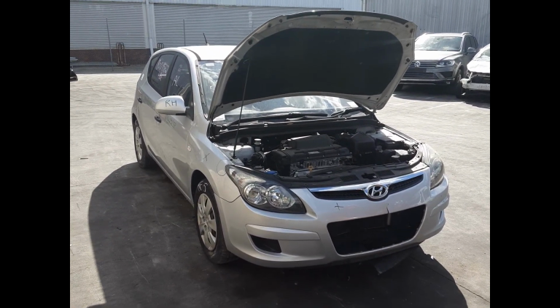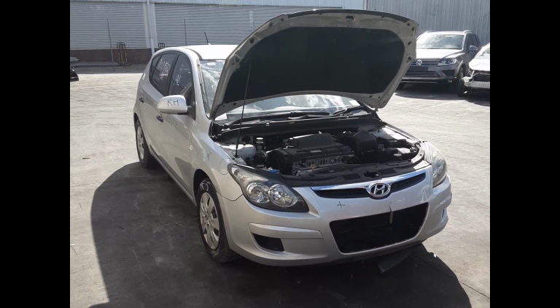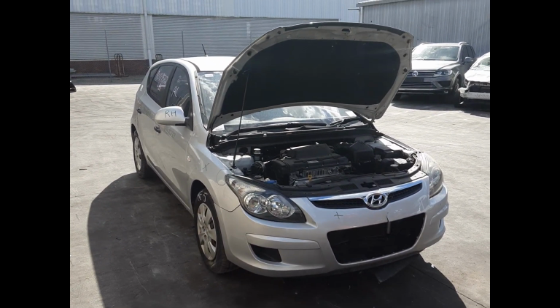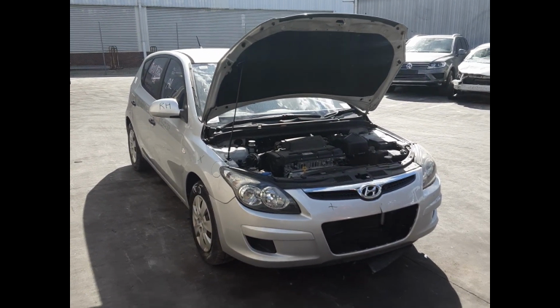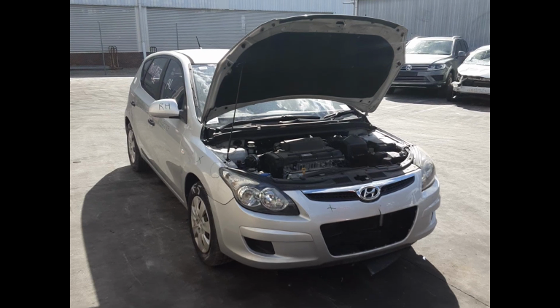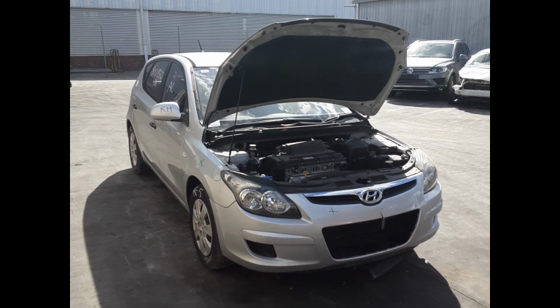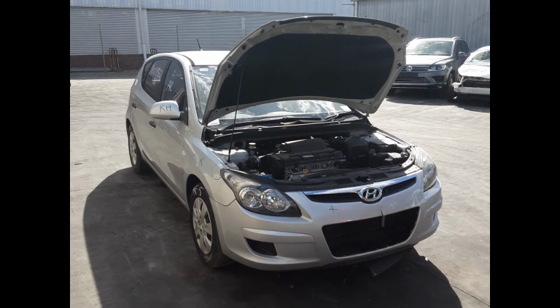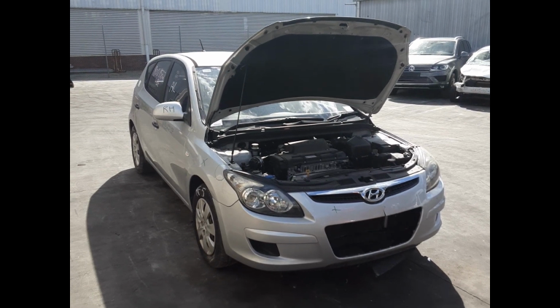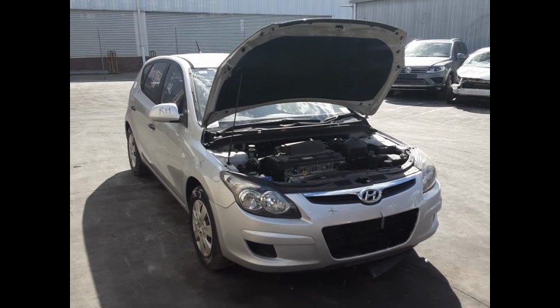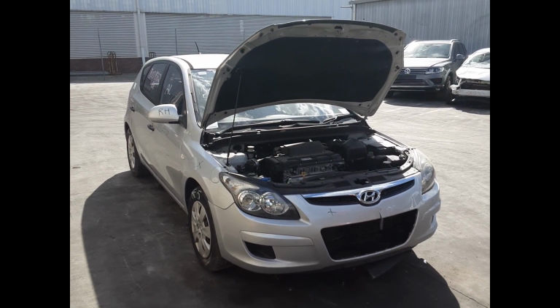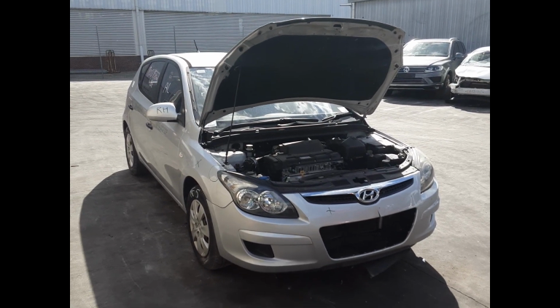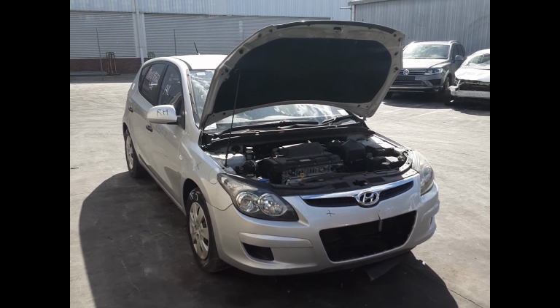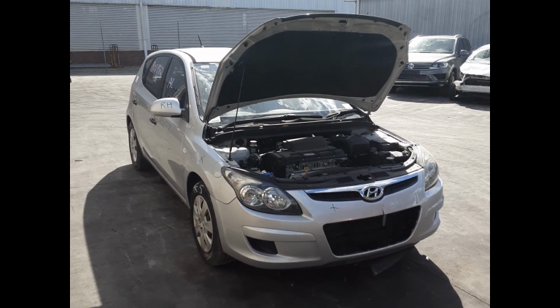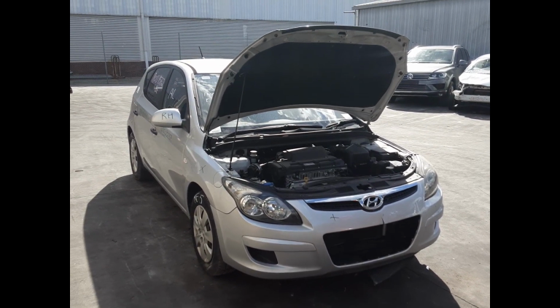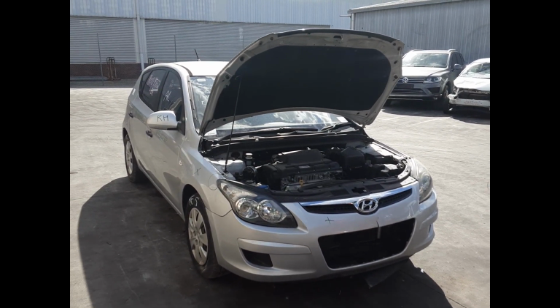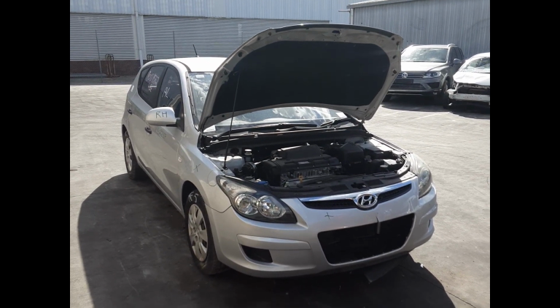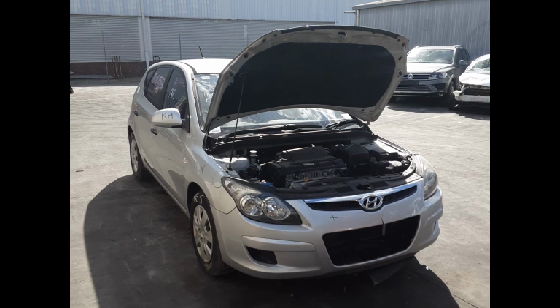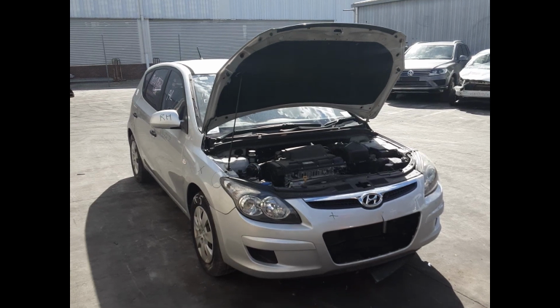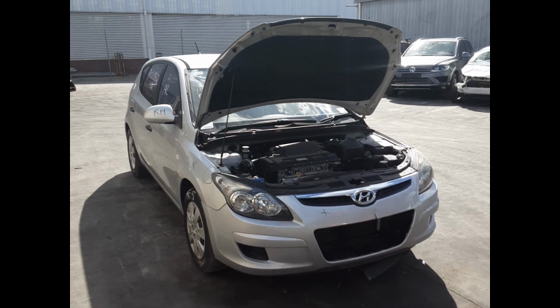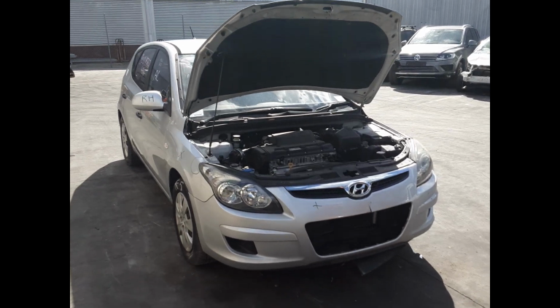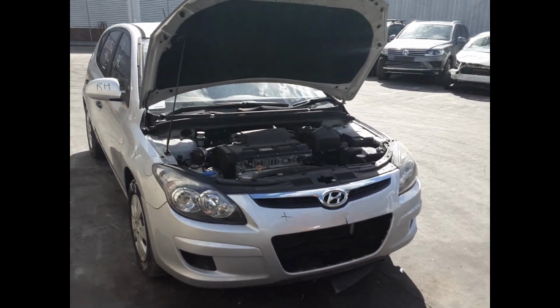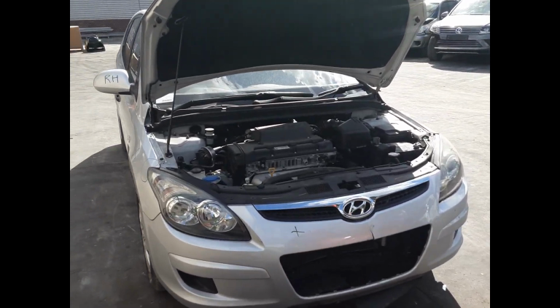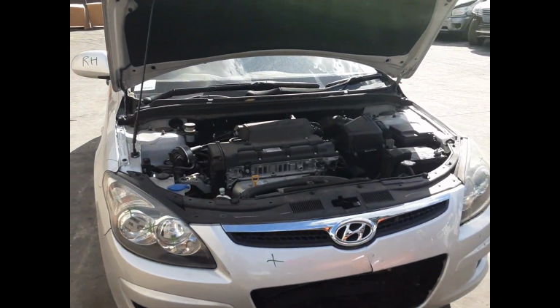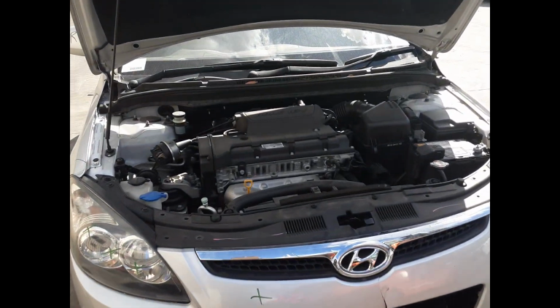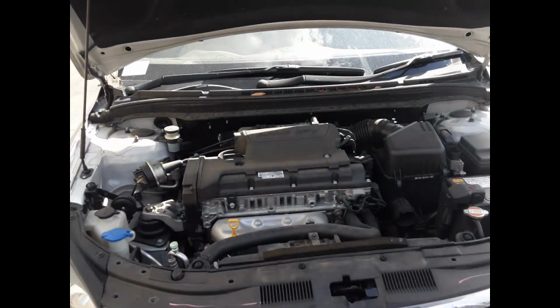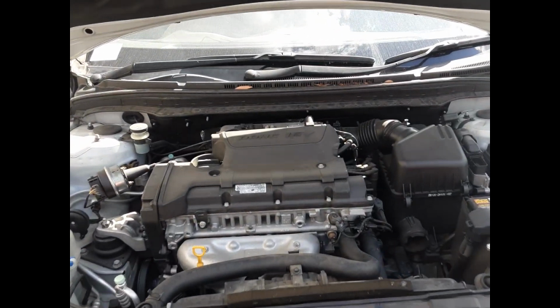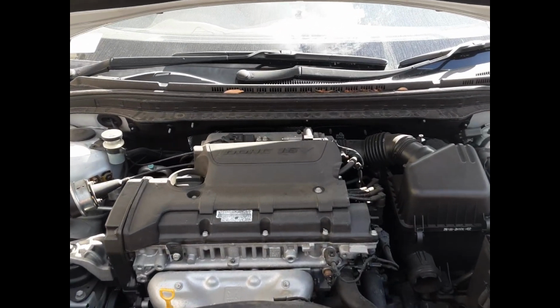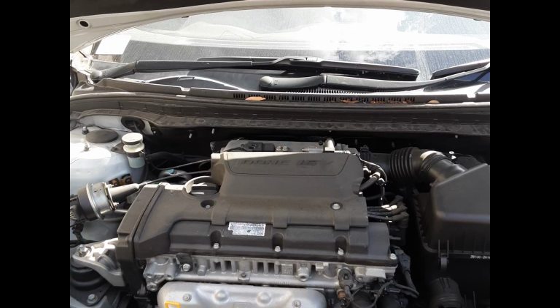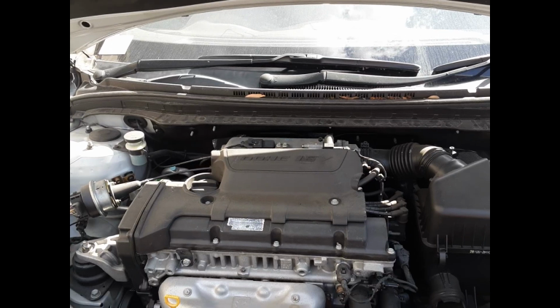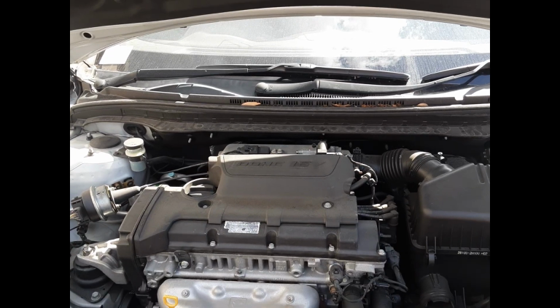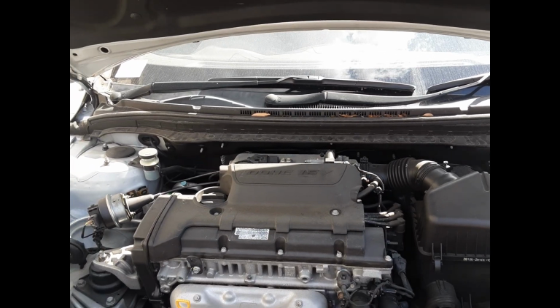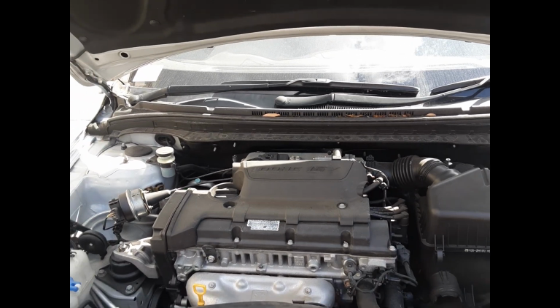This ran from 2007 to the 4th of 2012. It has a G4GC 2.0-litre four-cylinder petrol engine backed by a four-speed automatic transmission.